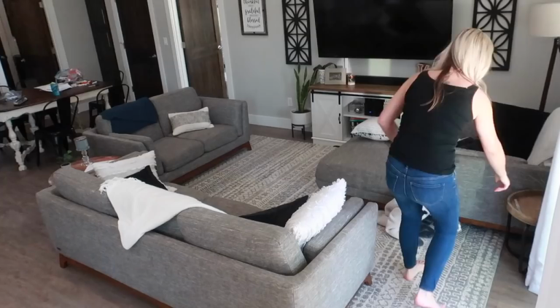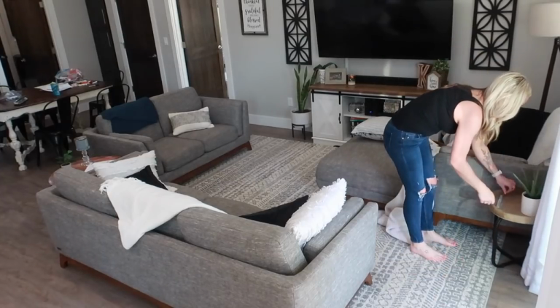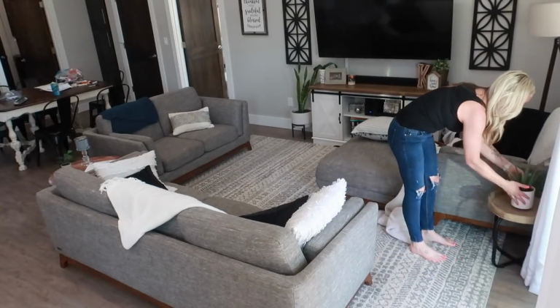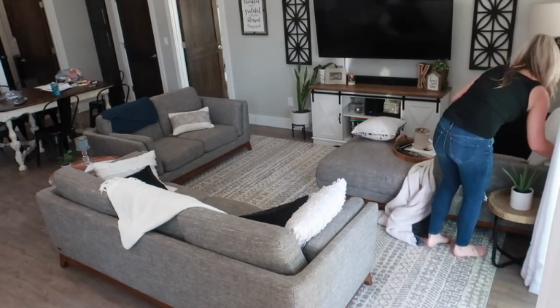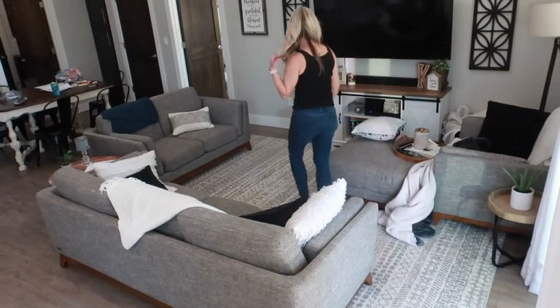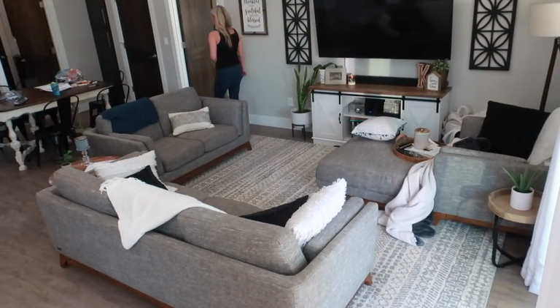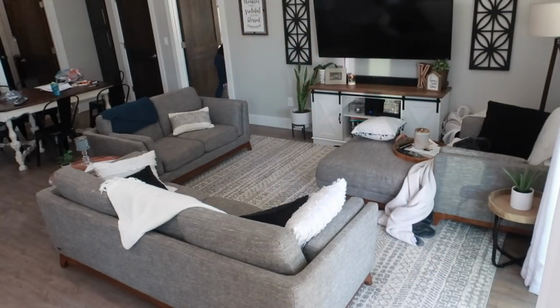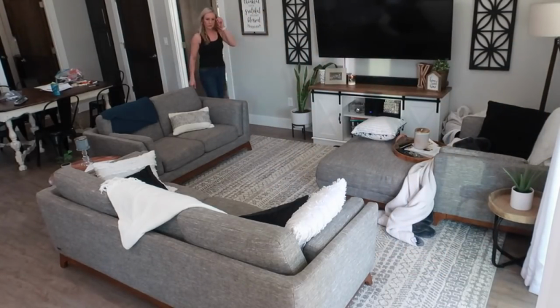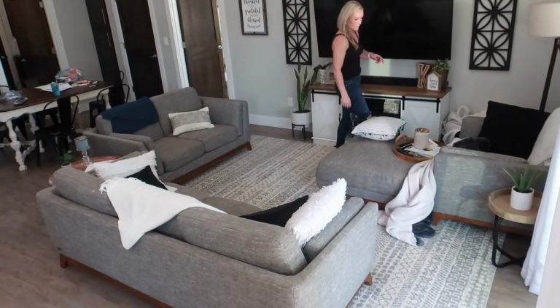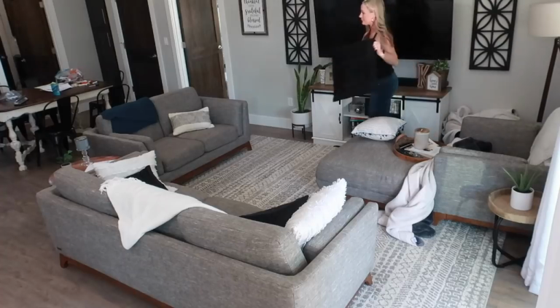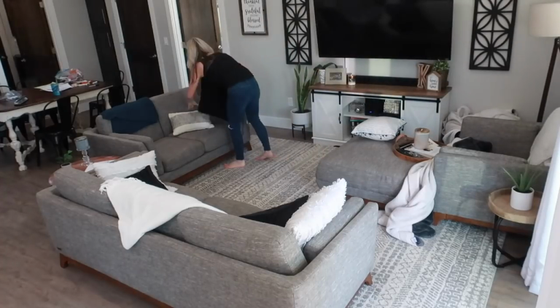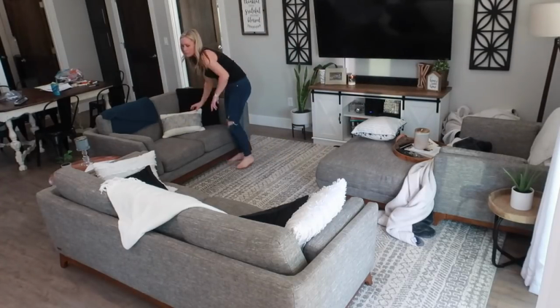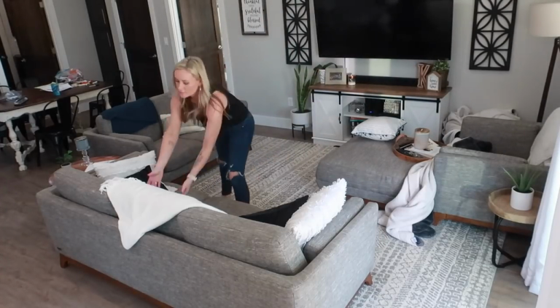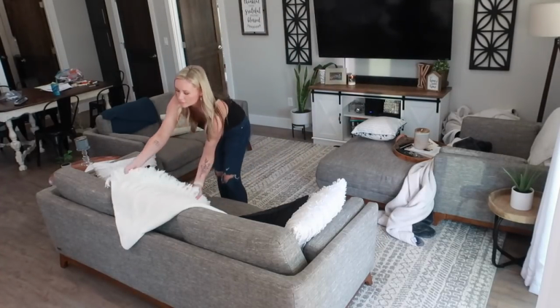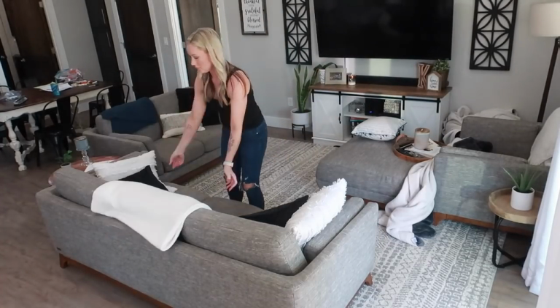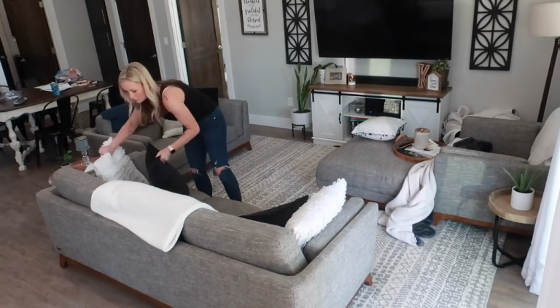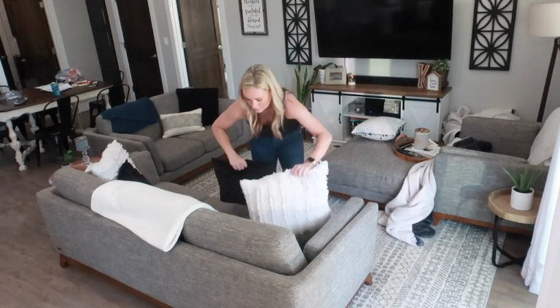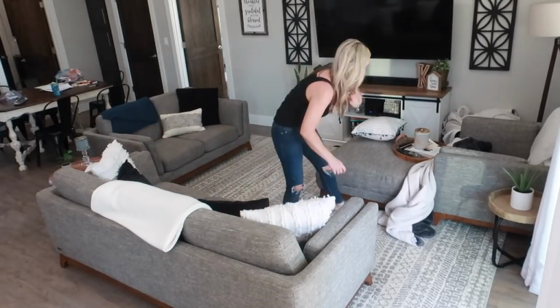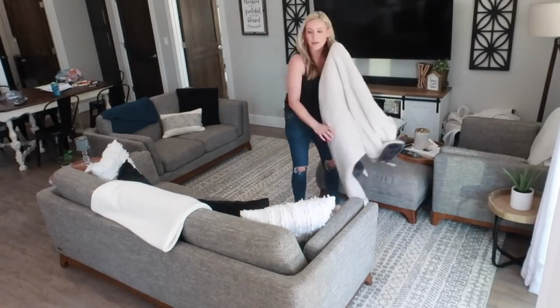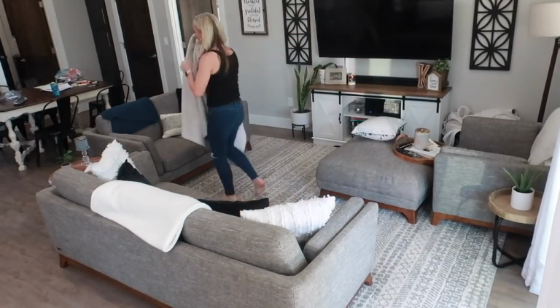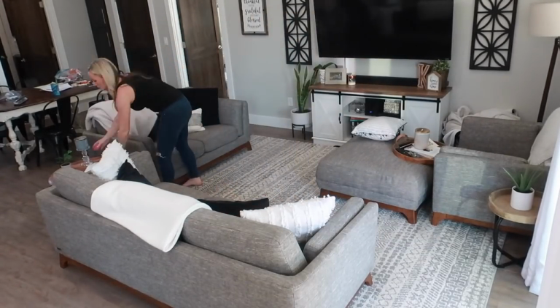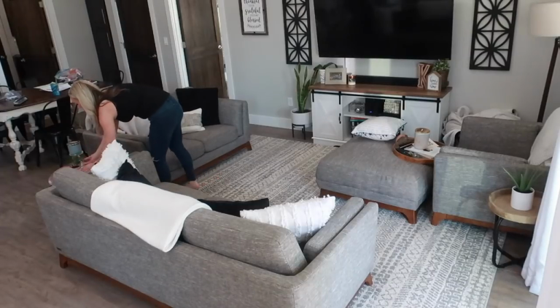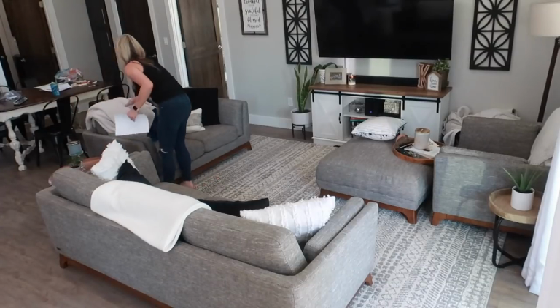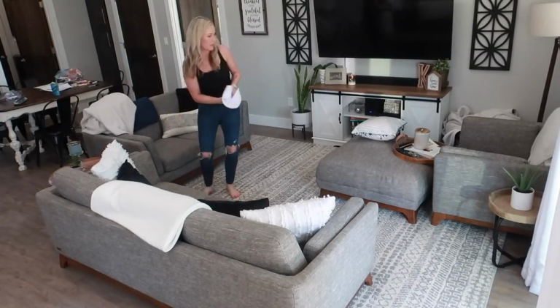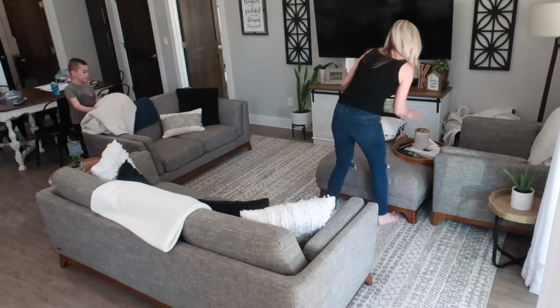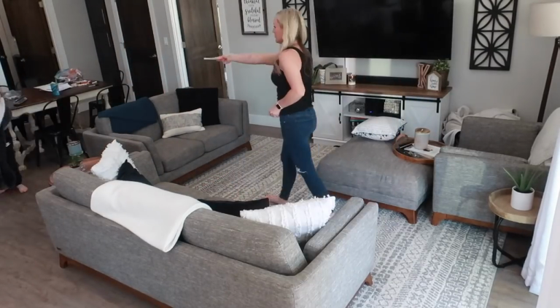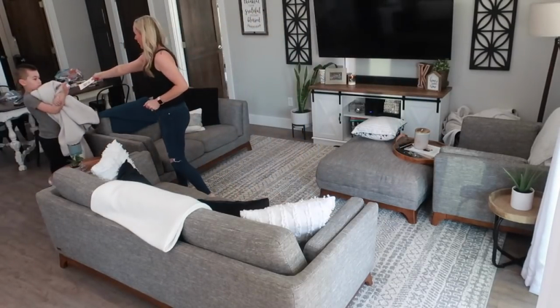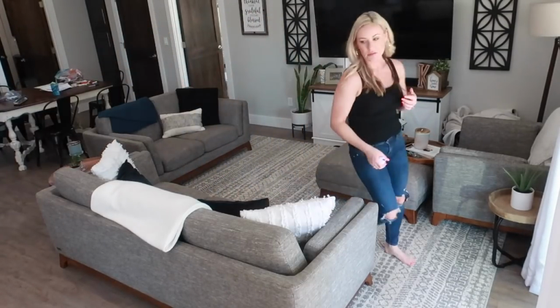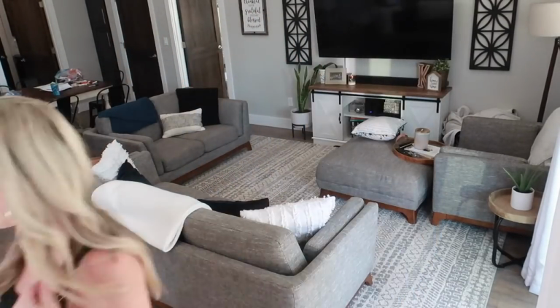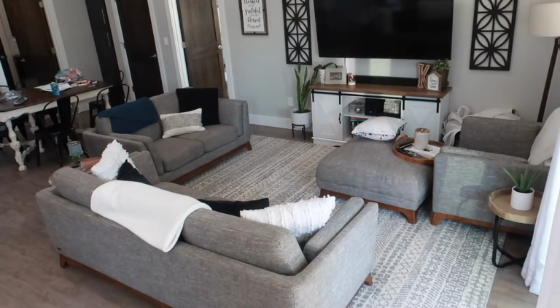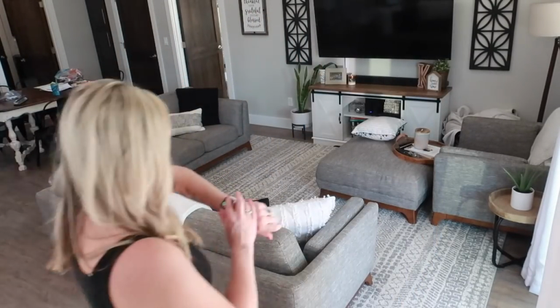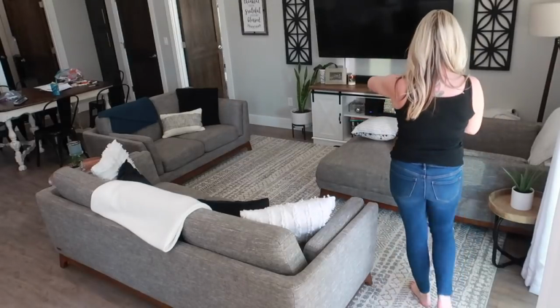Now moving on to the living room. I am just going to get things straightened up — put pillows and blankets back where they go, move the ottoman back to the center of the room, just get things straightened up from the morning — and then I'm going to run the vacuum in here.